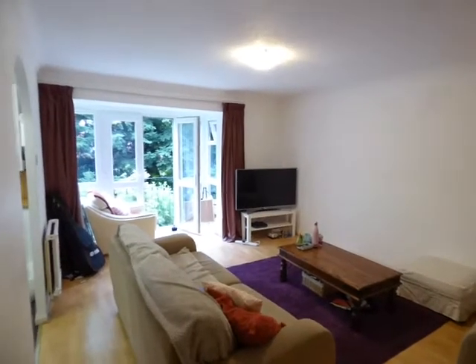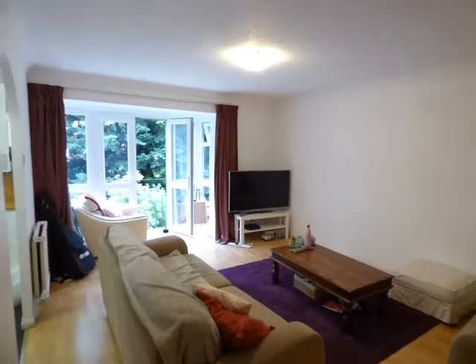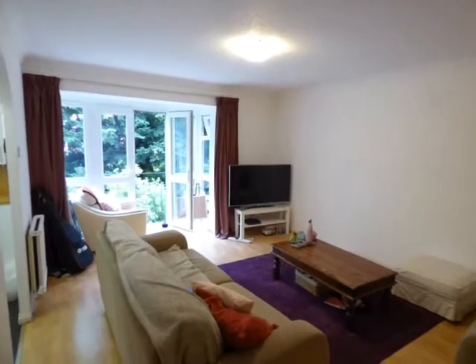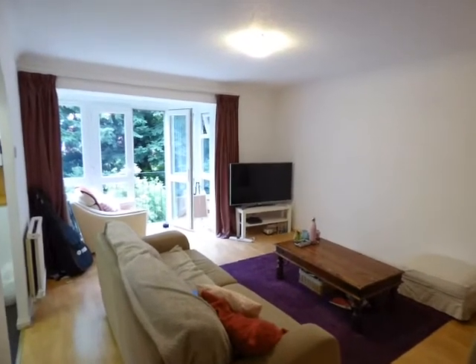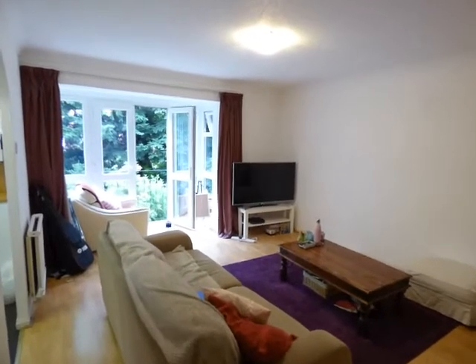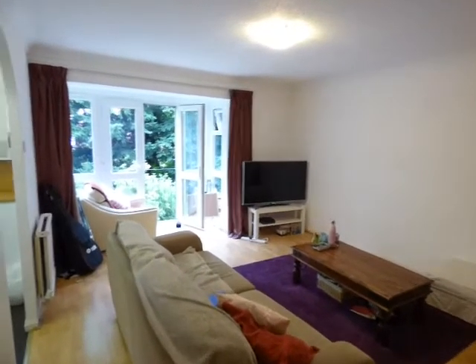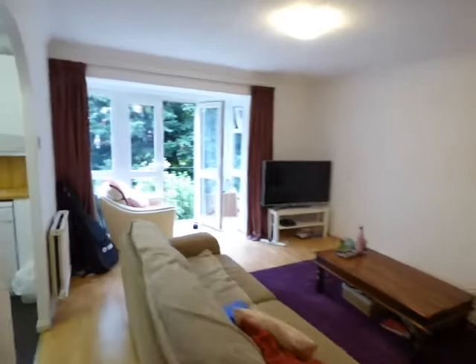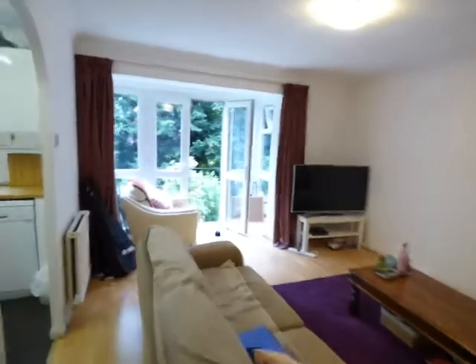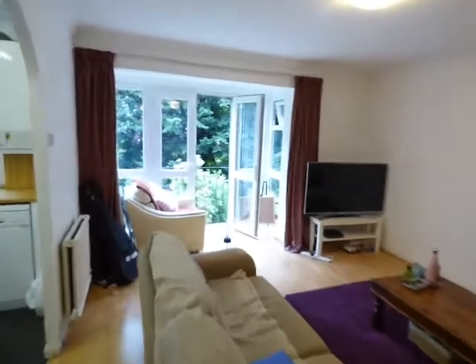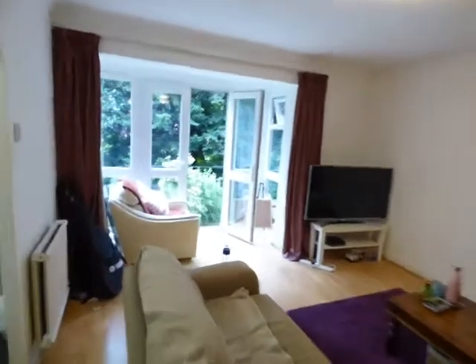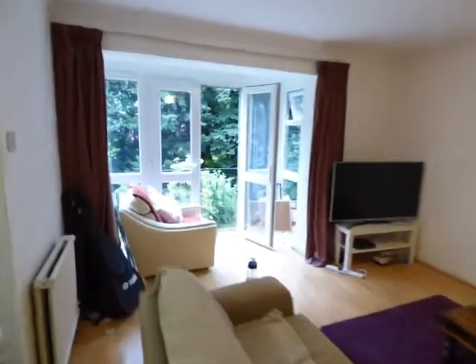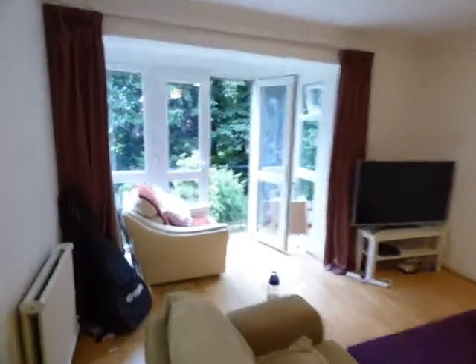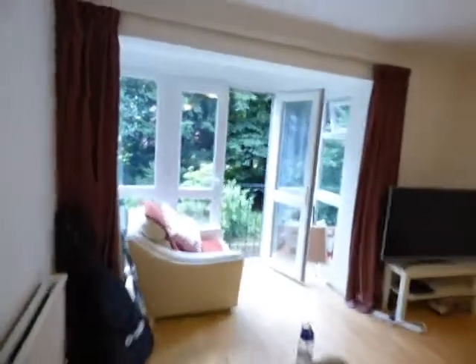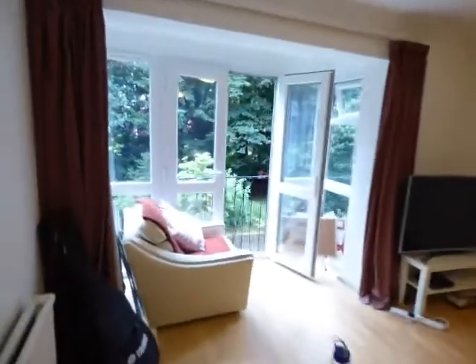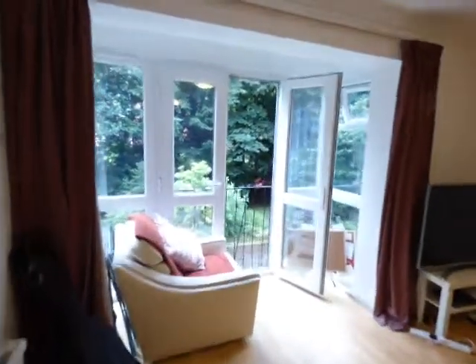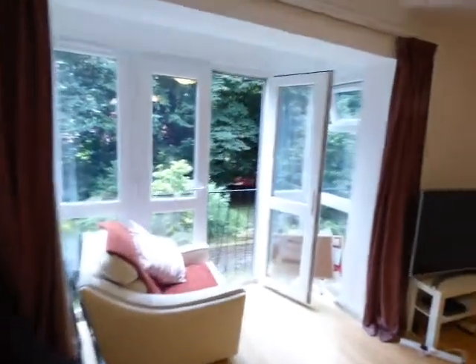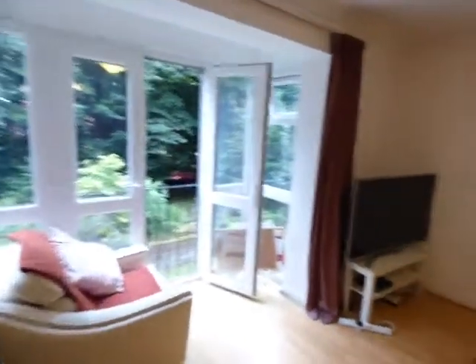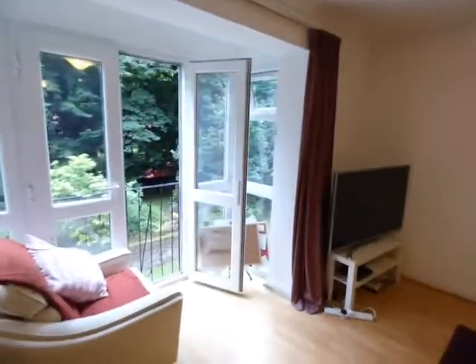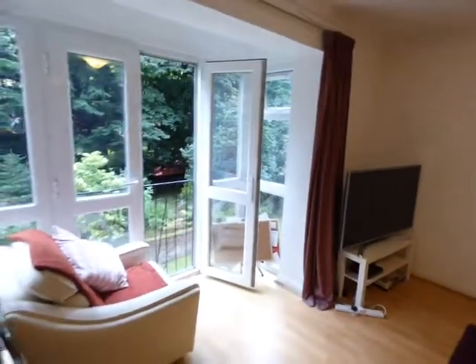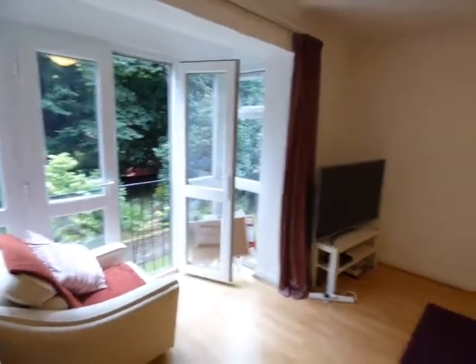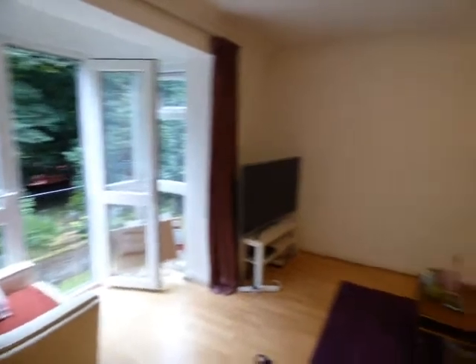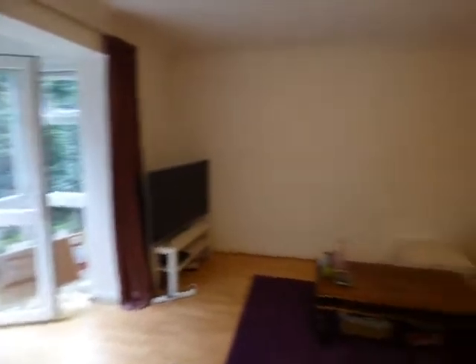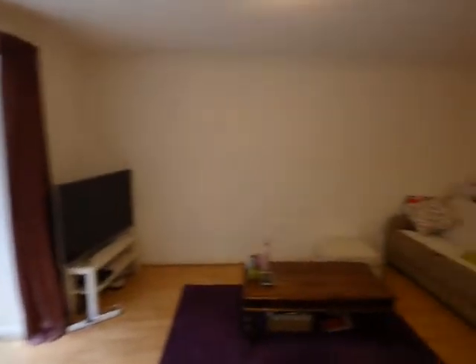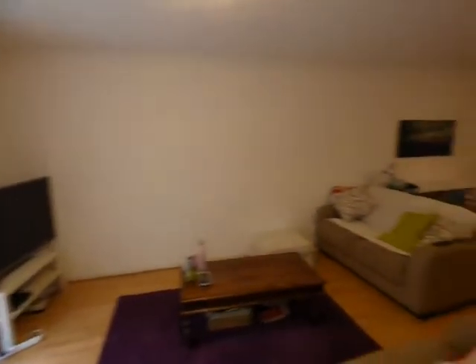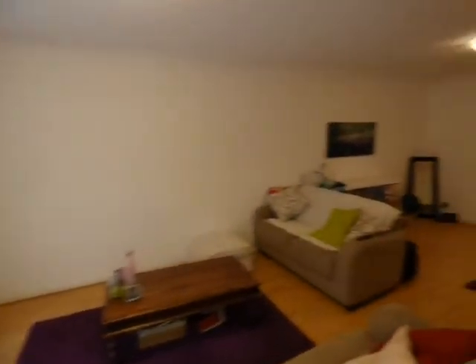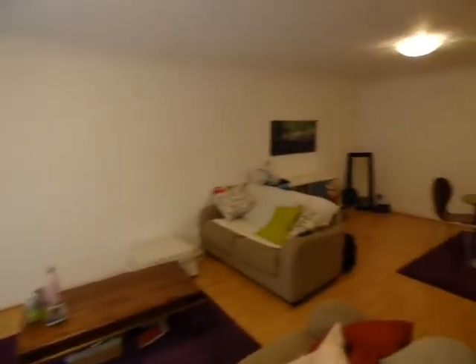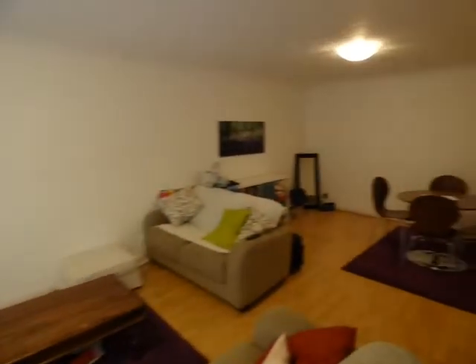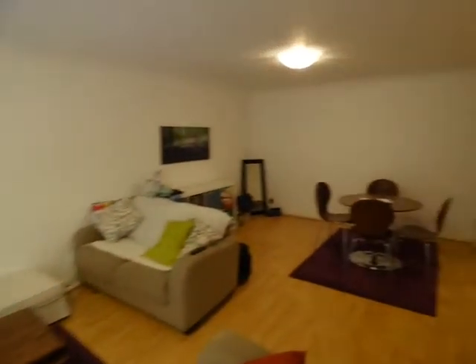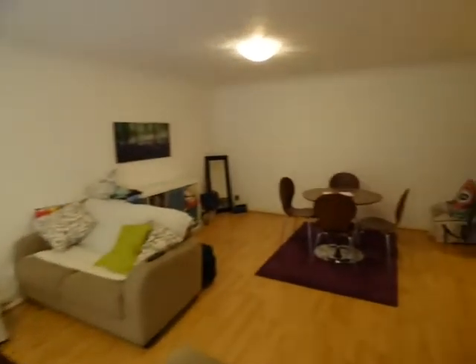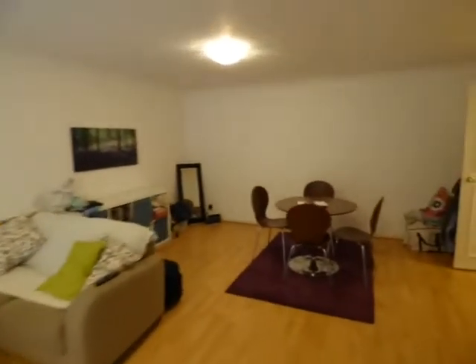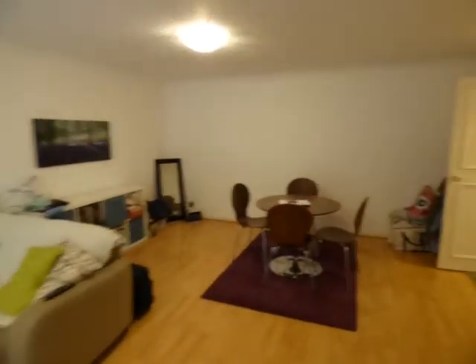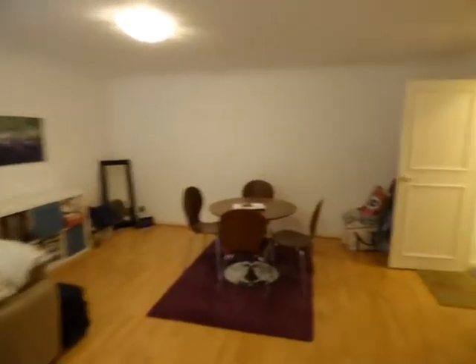Ravenswood Spath Road. This is a great size first floor apartment. This is a living room with the bay, a large room with a dining area.